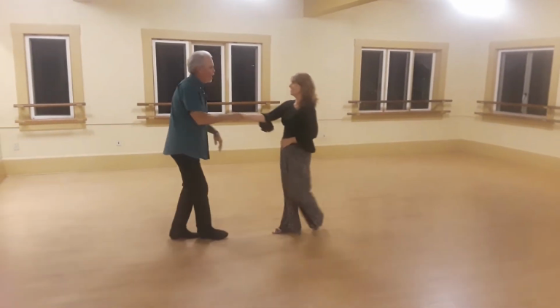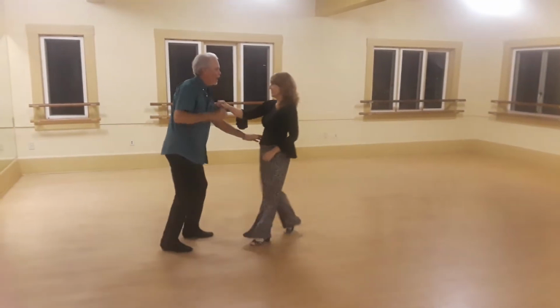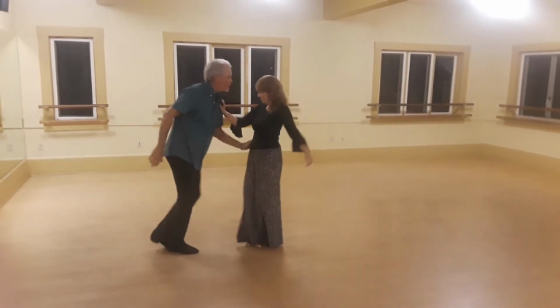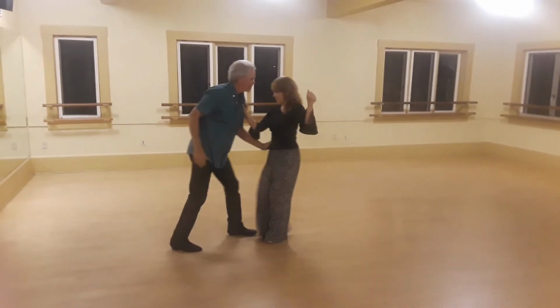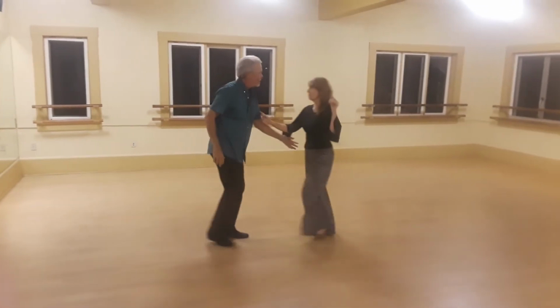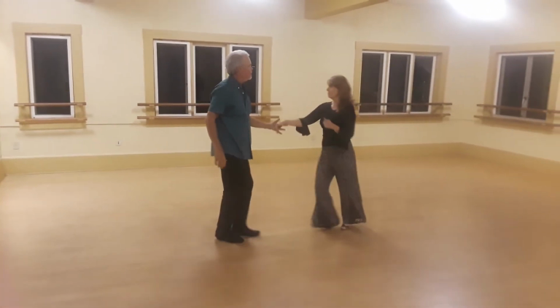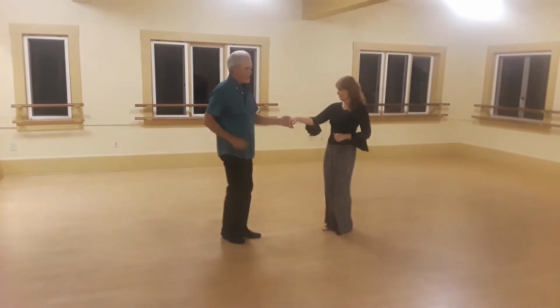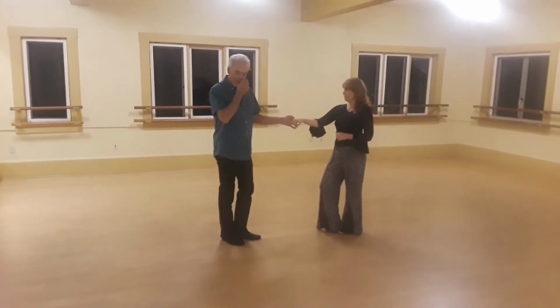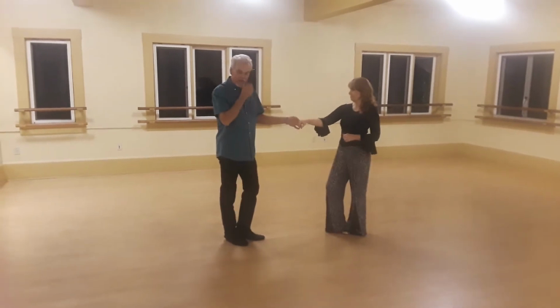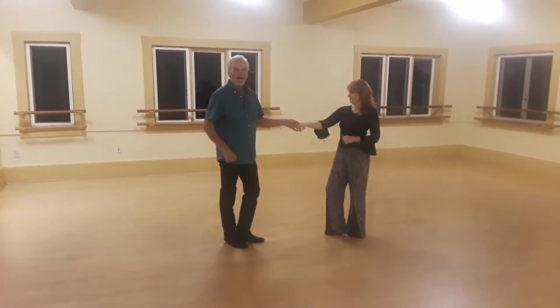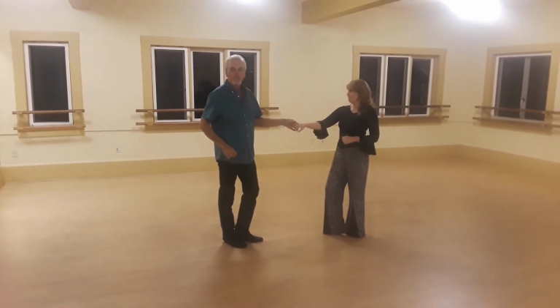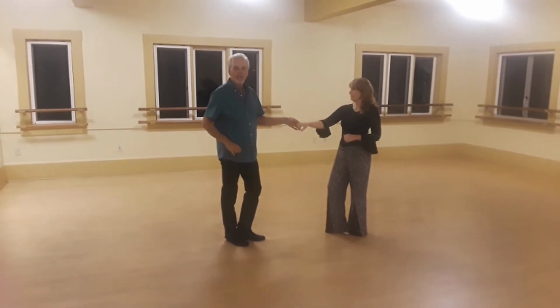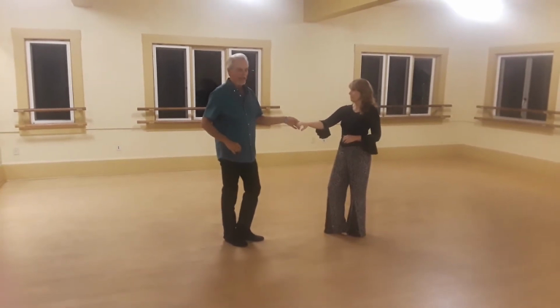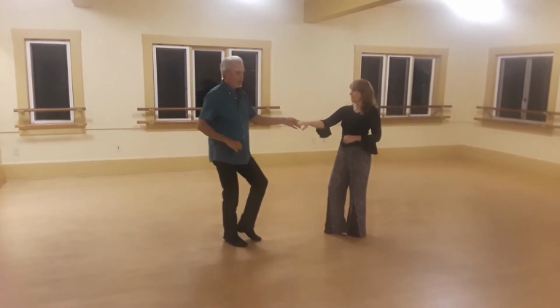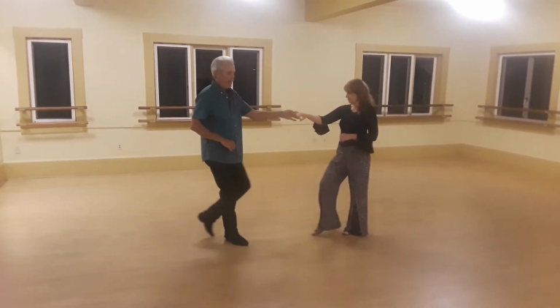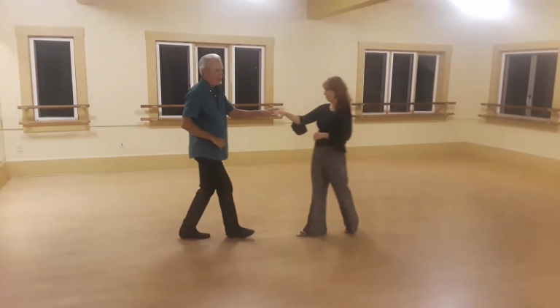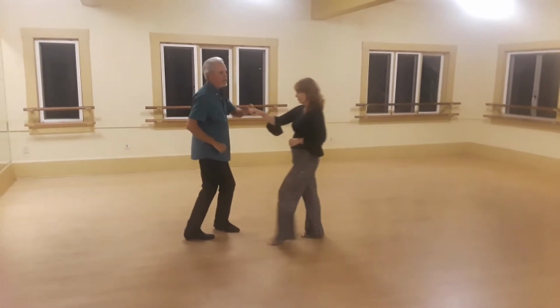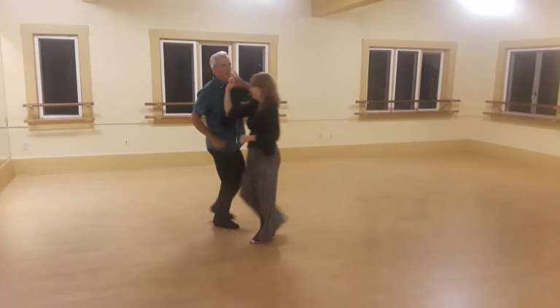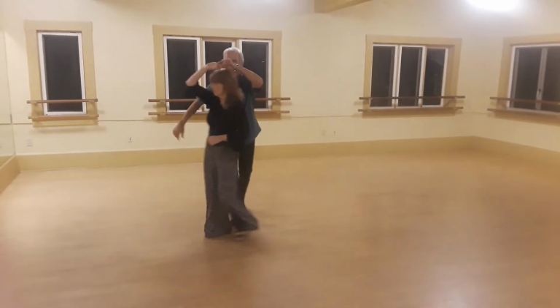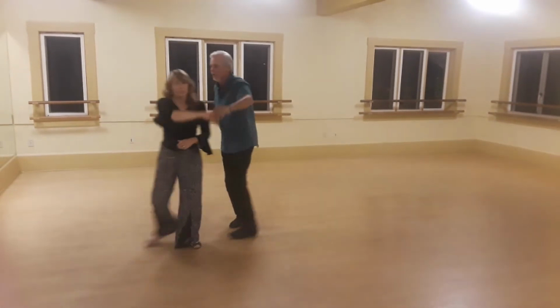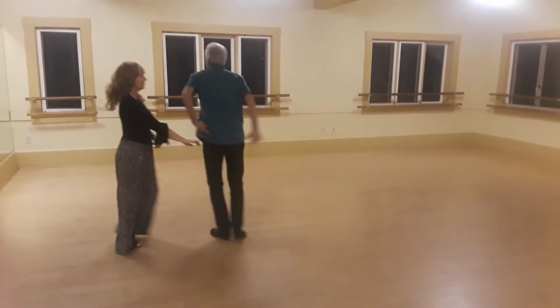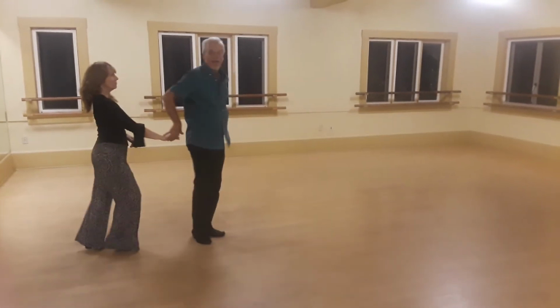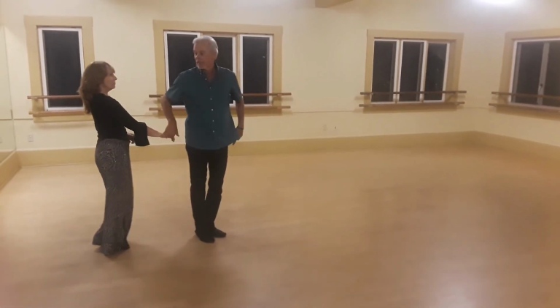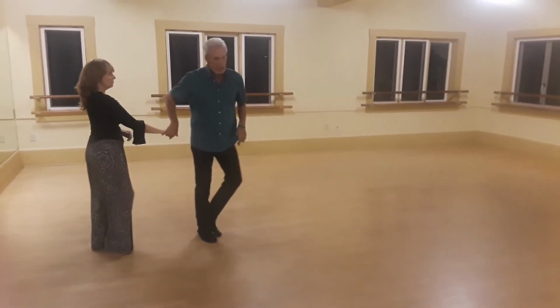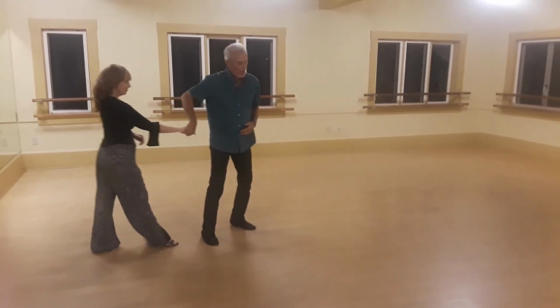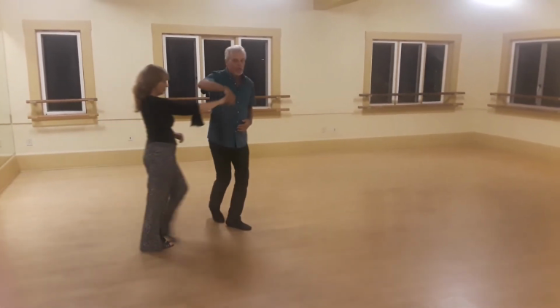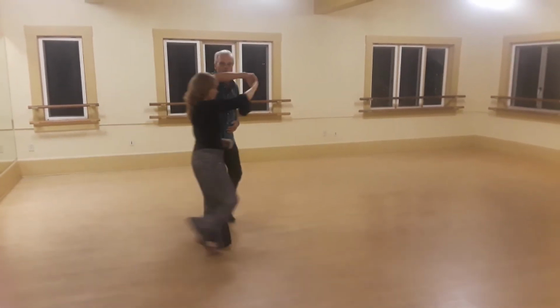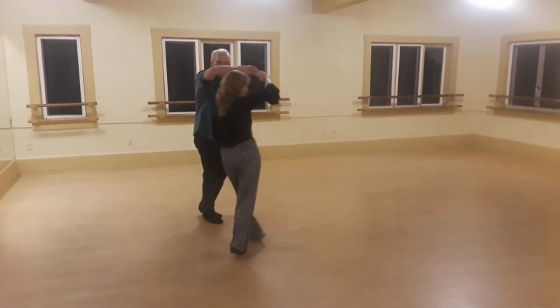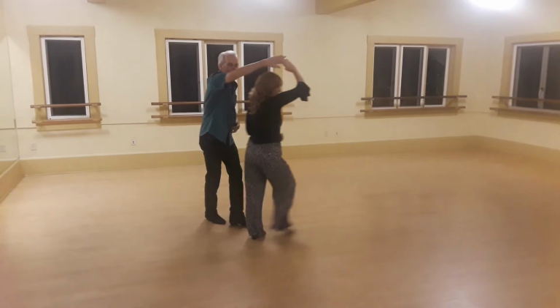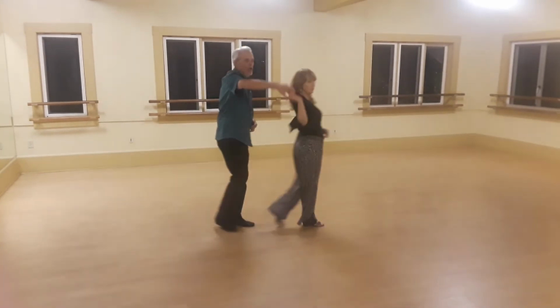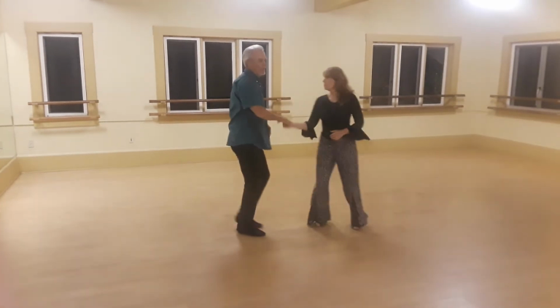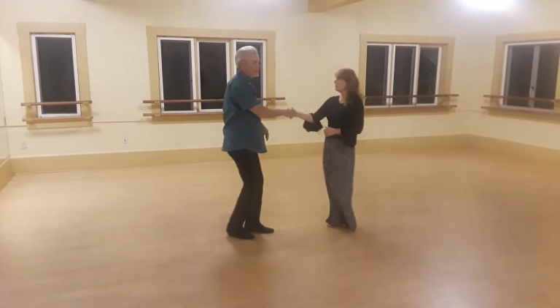Wah wah, trip full step, trip full step. Then we add underarm turn, hand change, and the mid turning. Three and four, five and six, one, two, top, turn, trip full step.